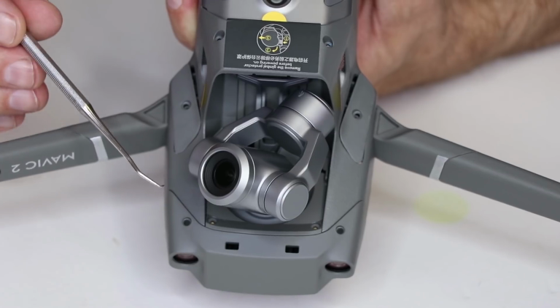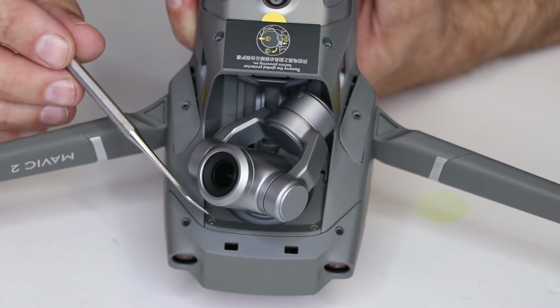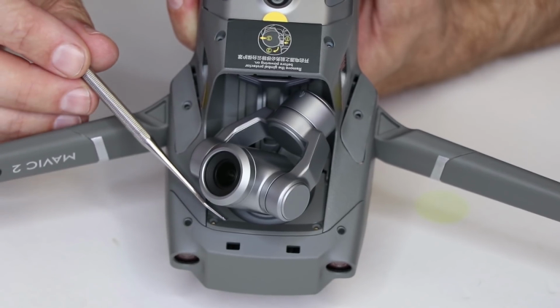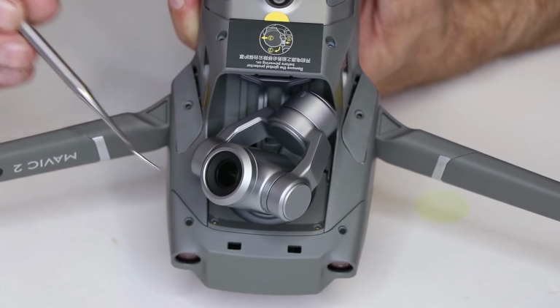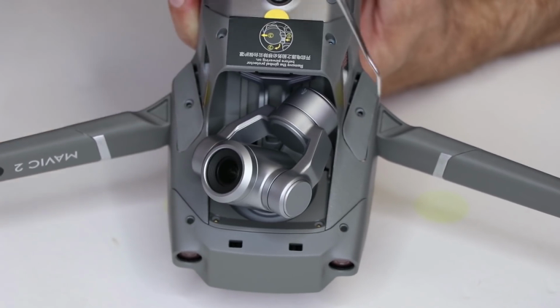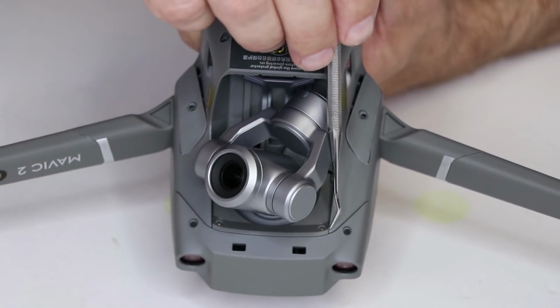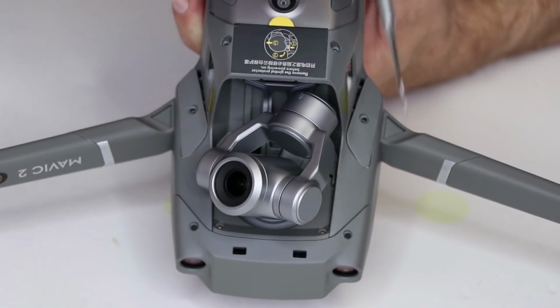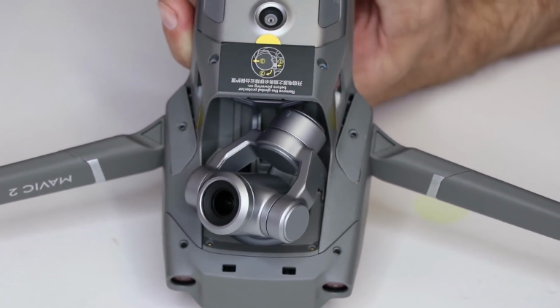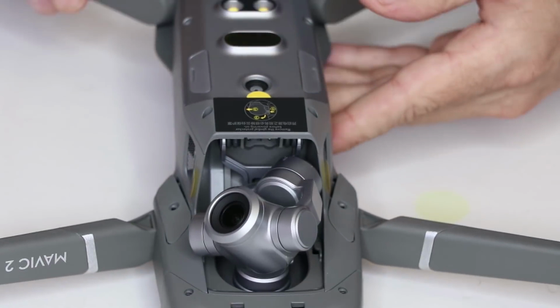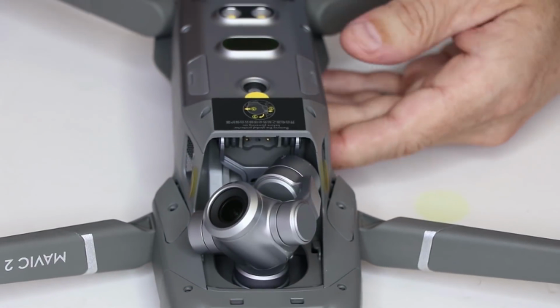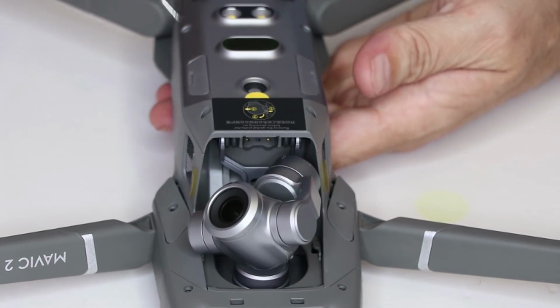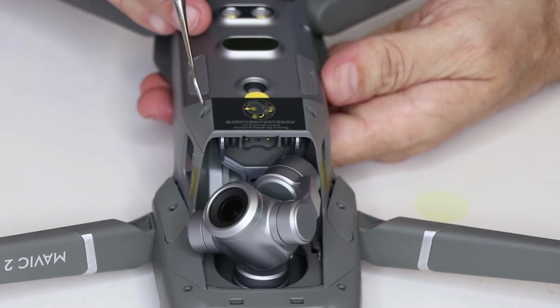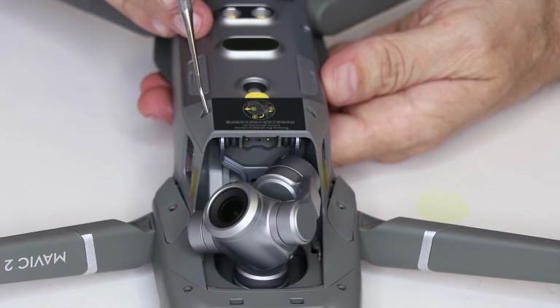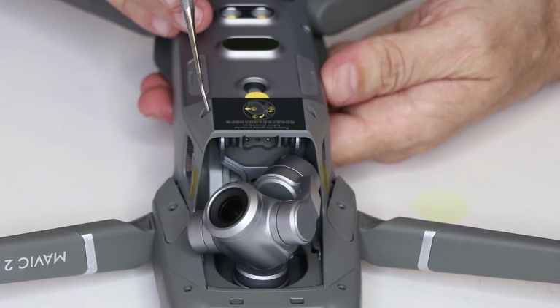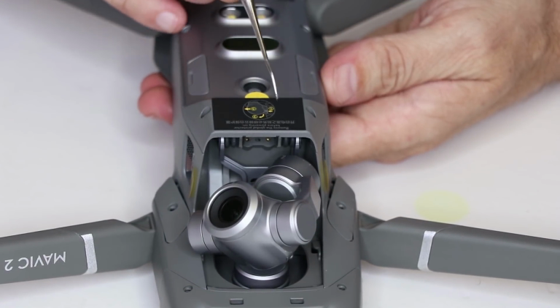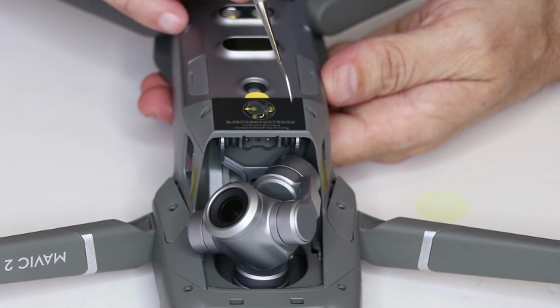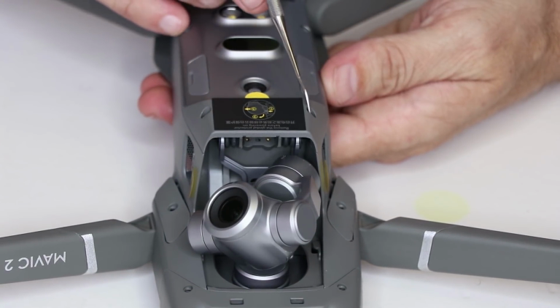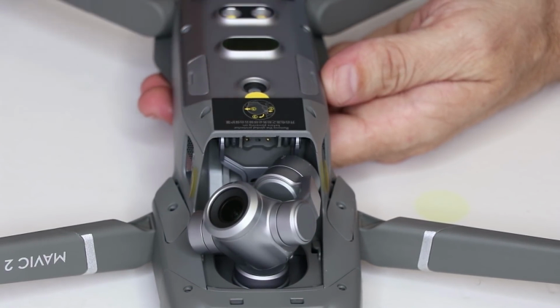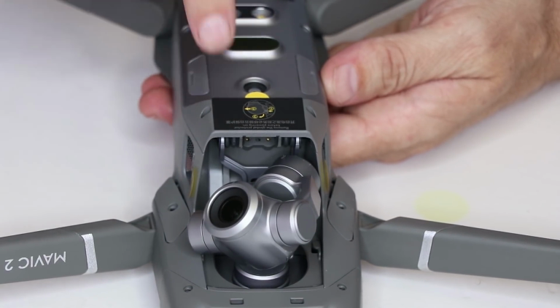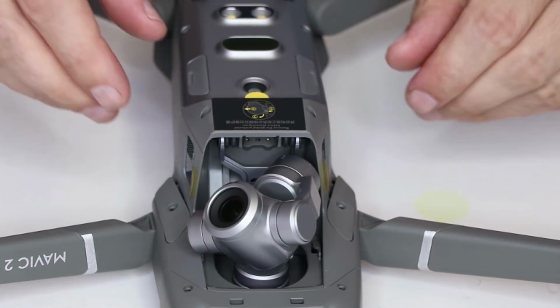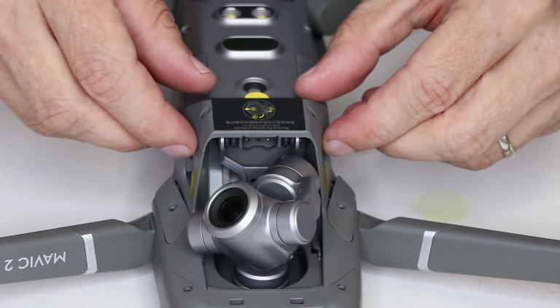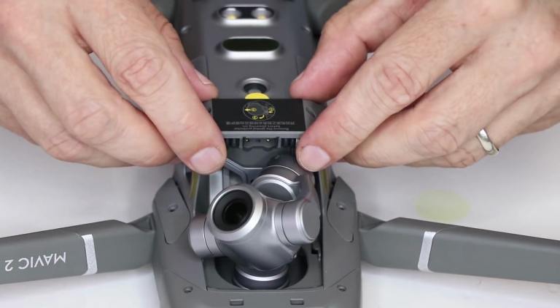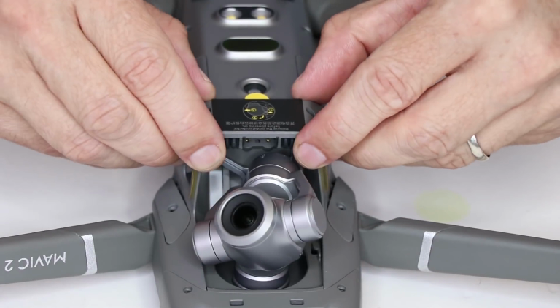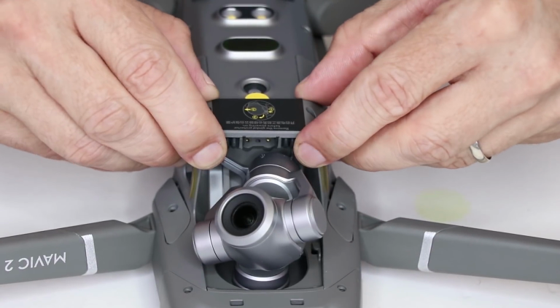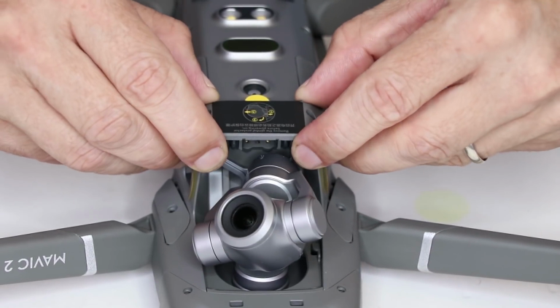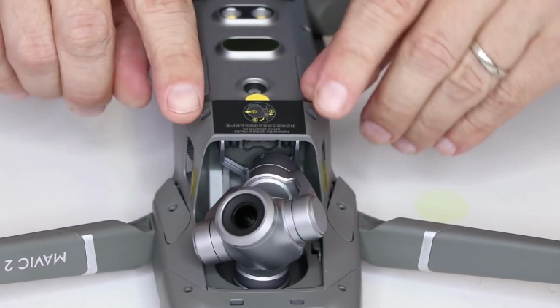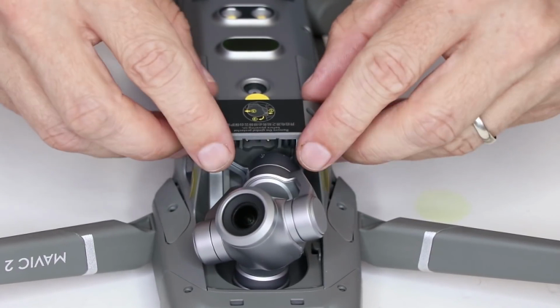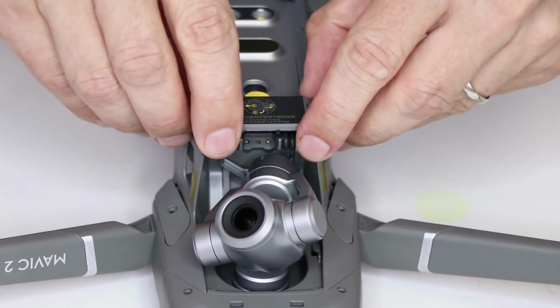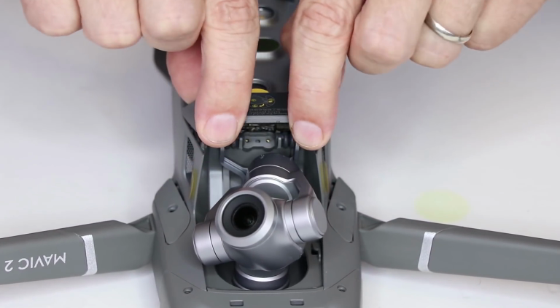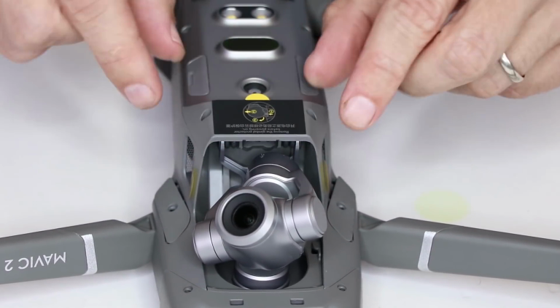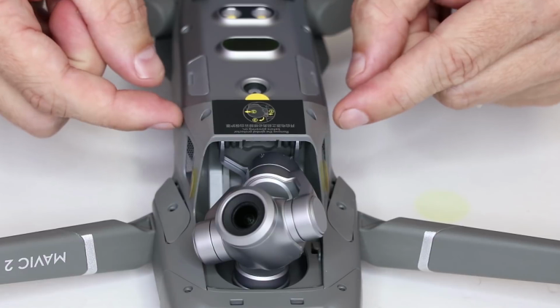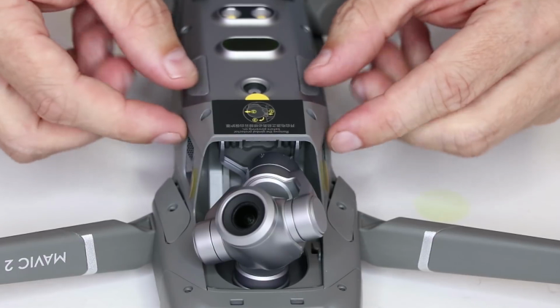The first thing you need to do is remove this screw and this screw, and then after those screws are removed you need to remove this screw and this screw. Once these two screws are removed, this piece pops off — you need to push up and then pull out from the sides right here.